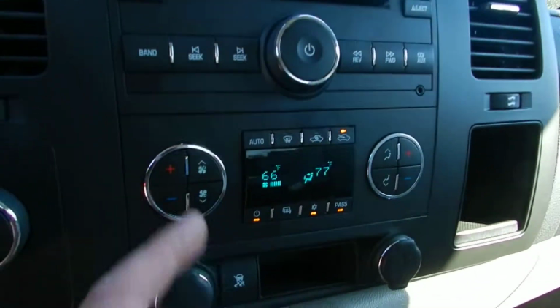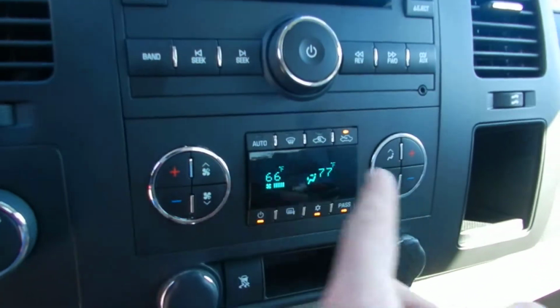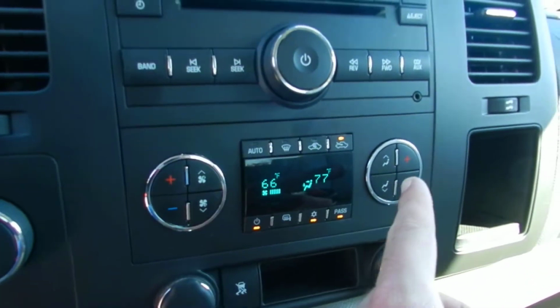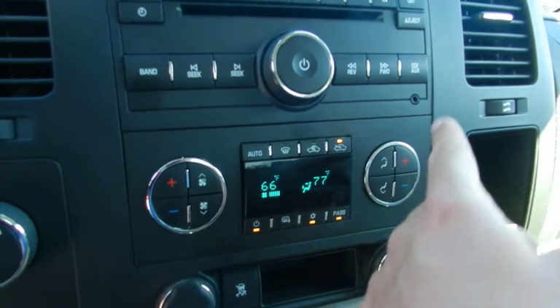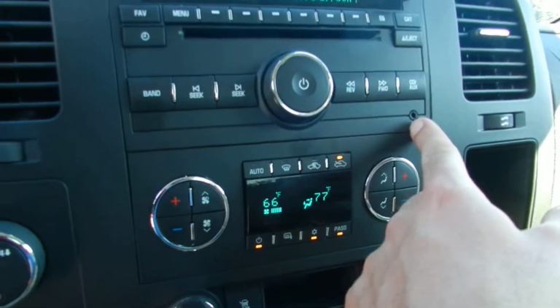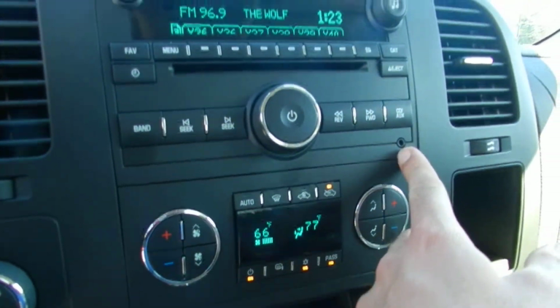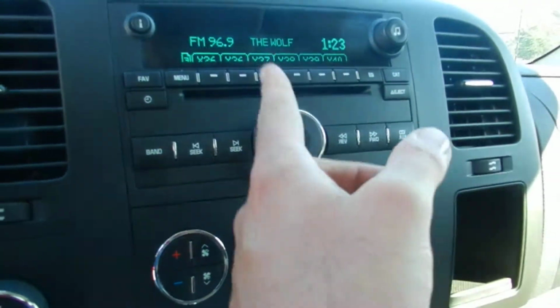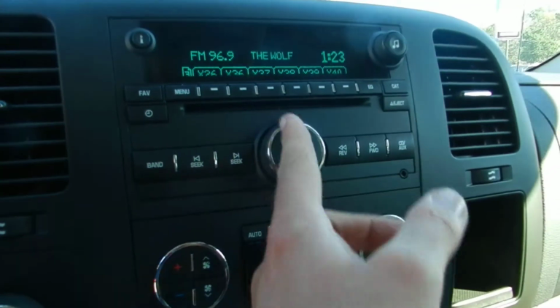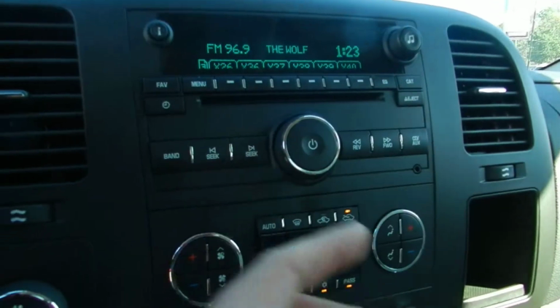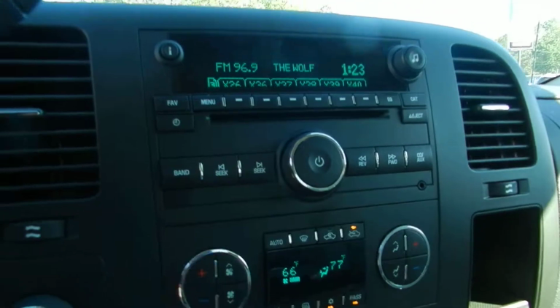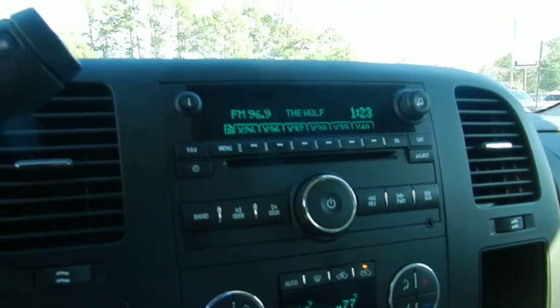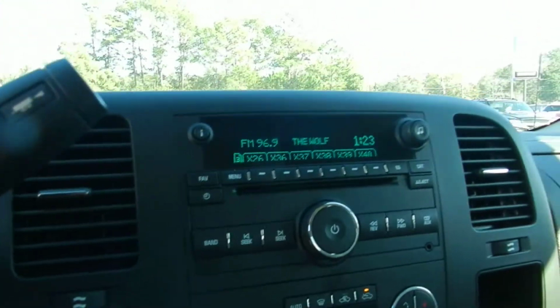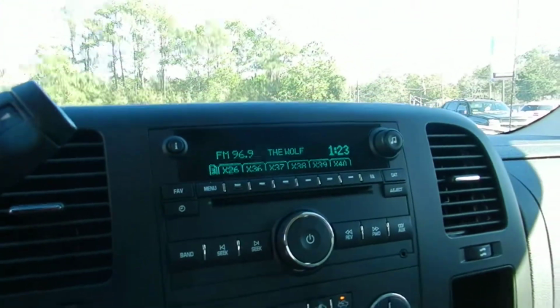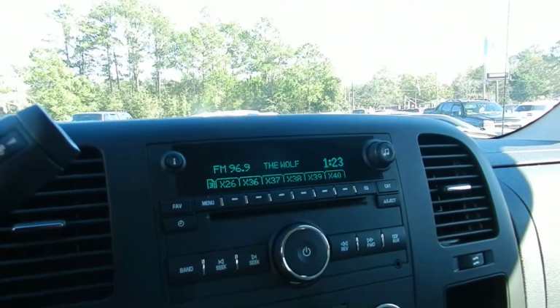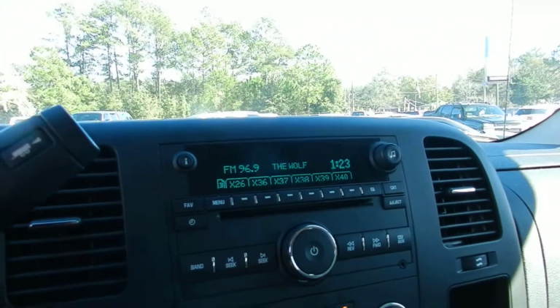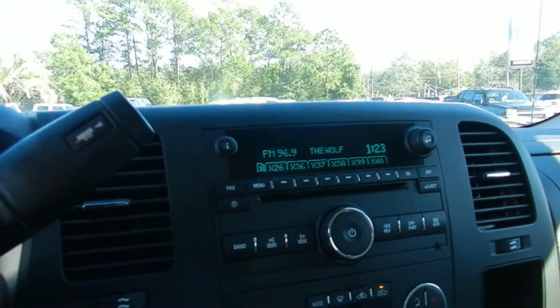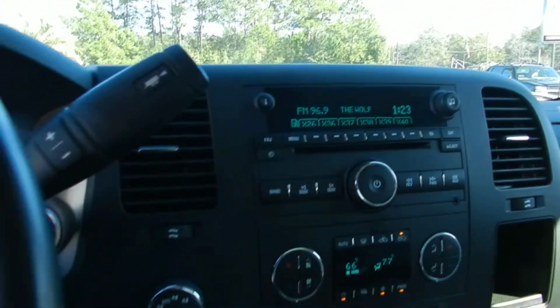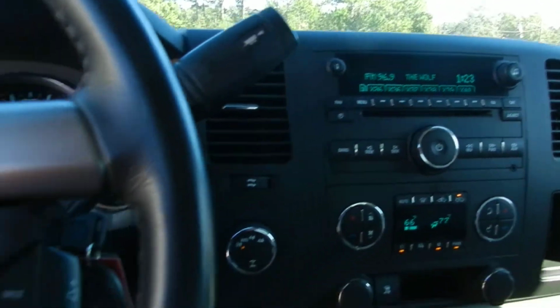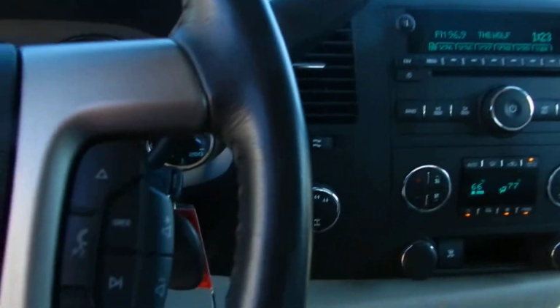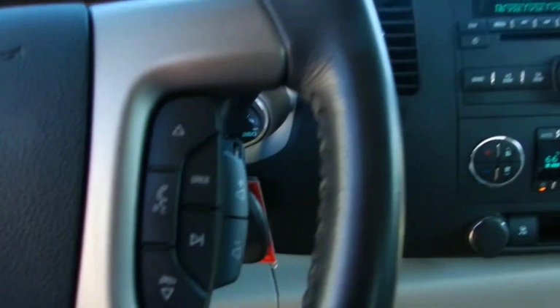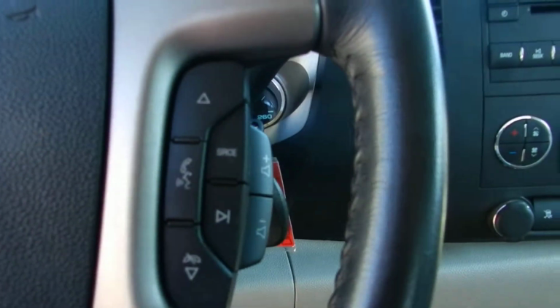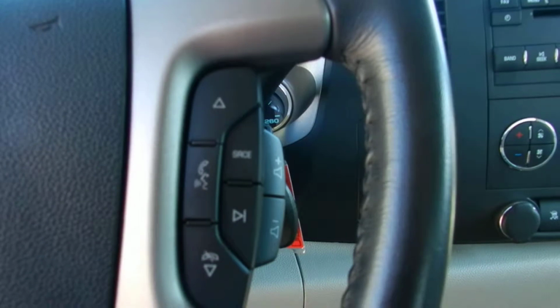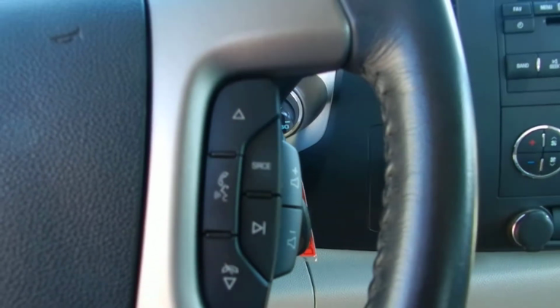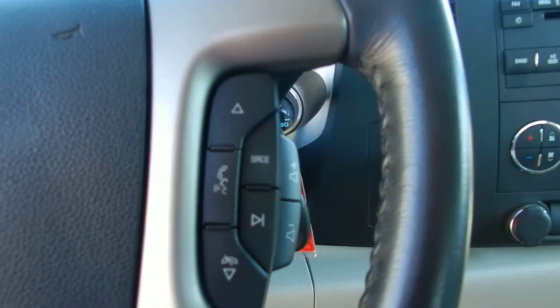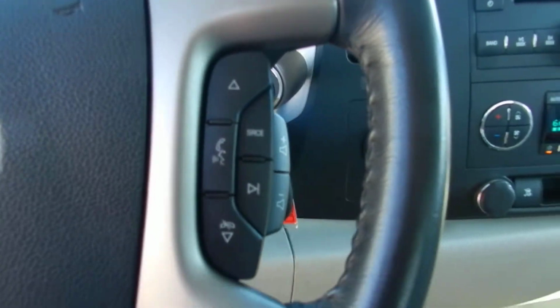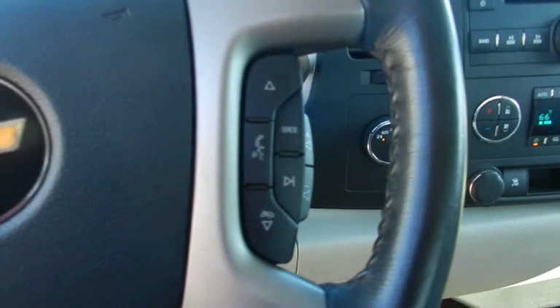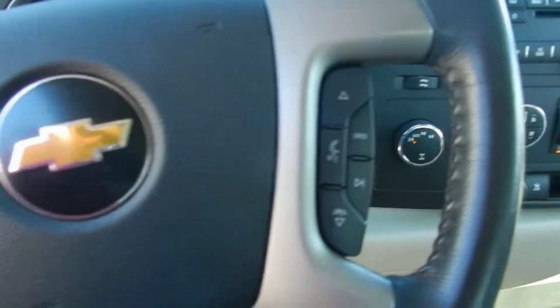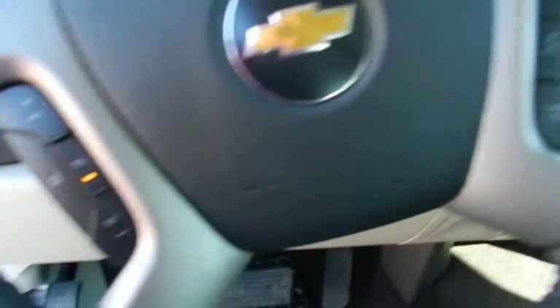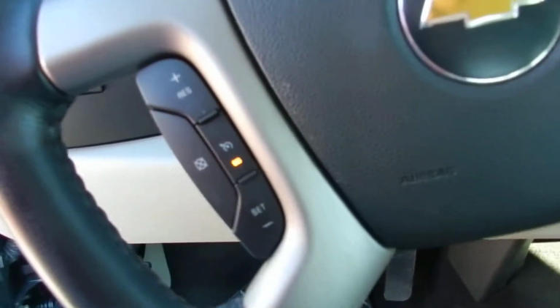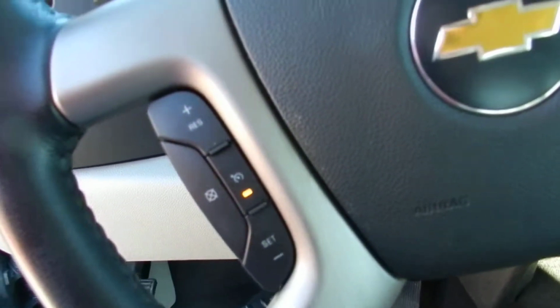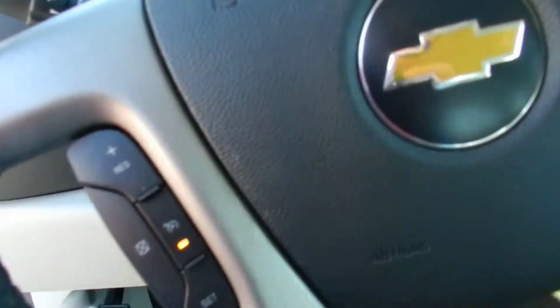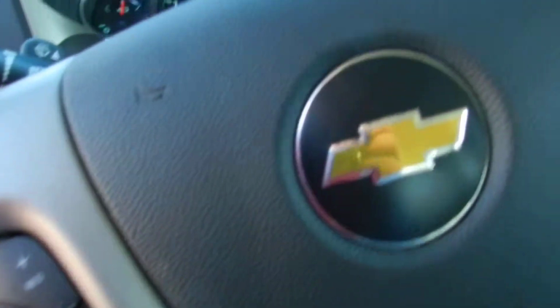It has dual climate control, auxiliary input, a CD player, and you even have satellite radio if you want to hook that up. All your volume controls are right there for the audio system, and cruise control as well.